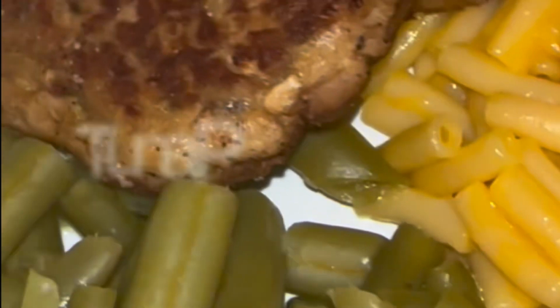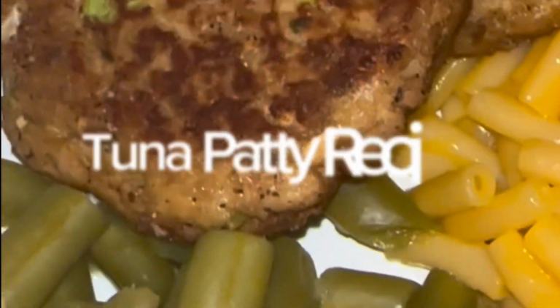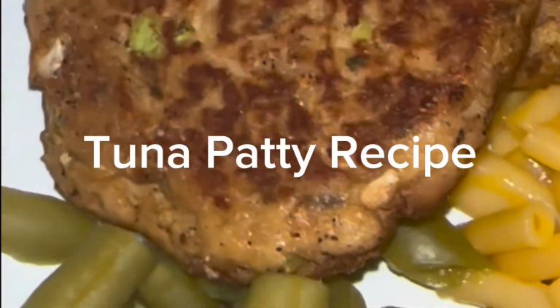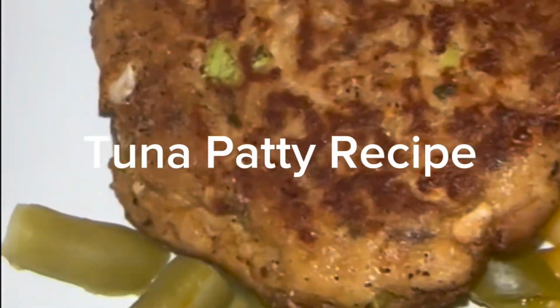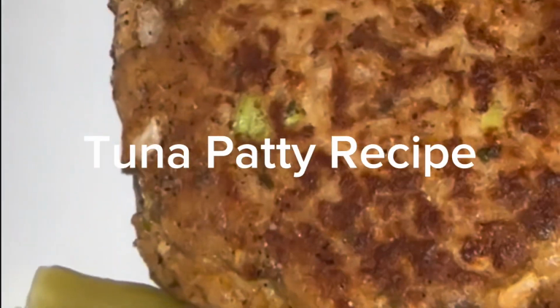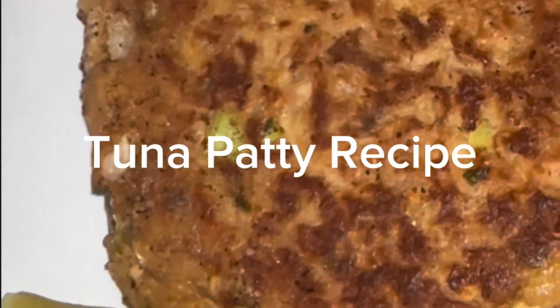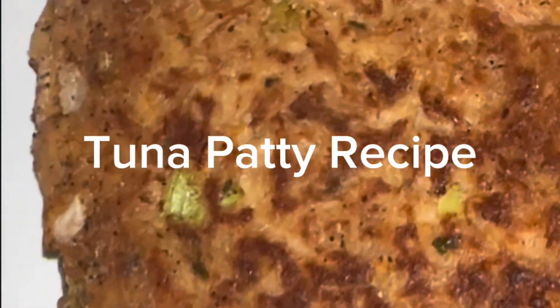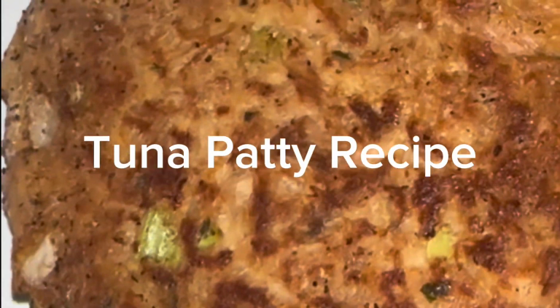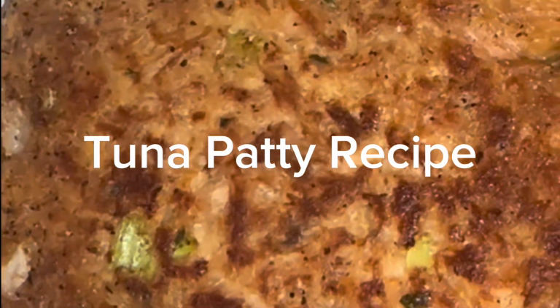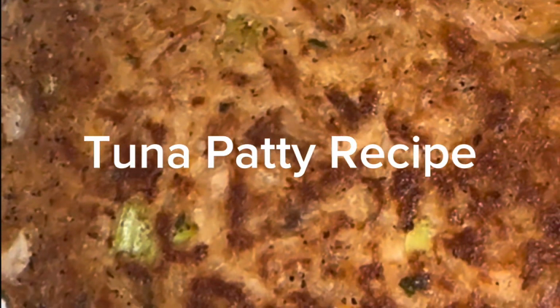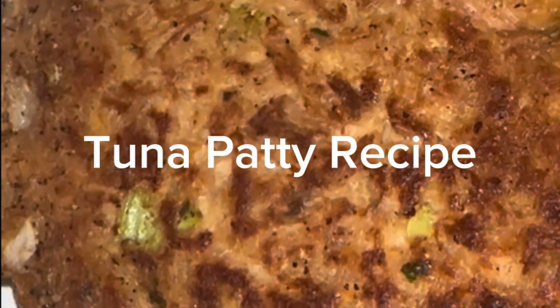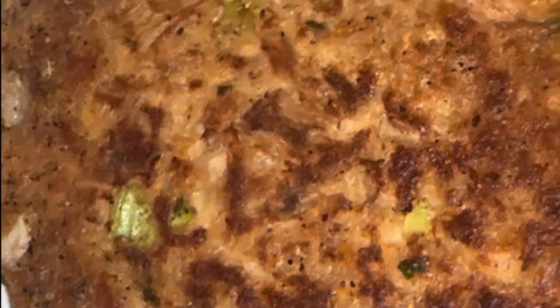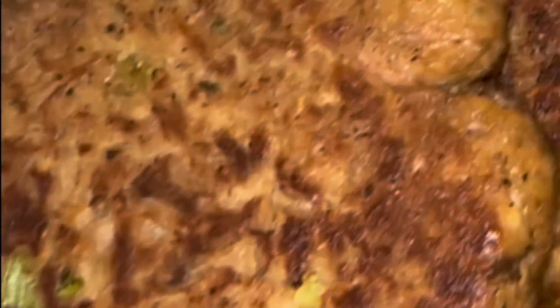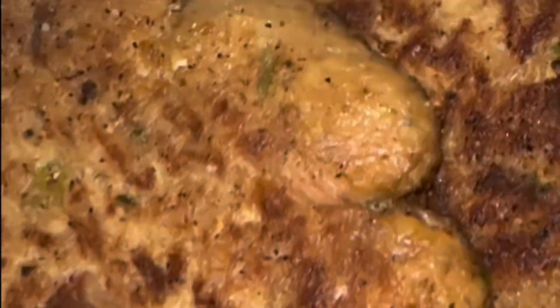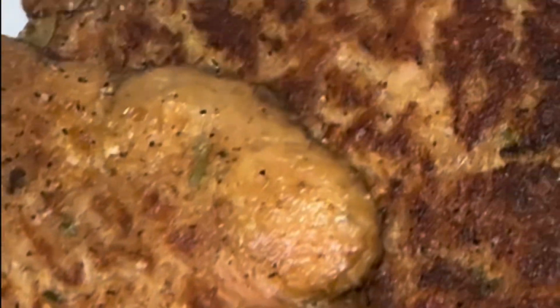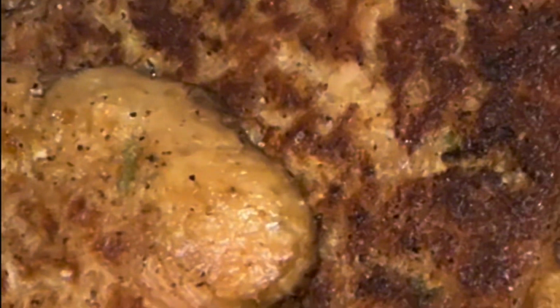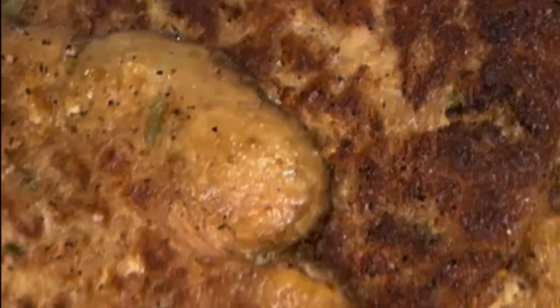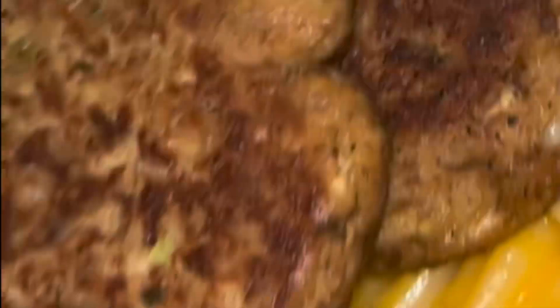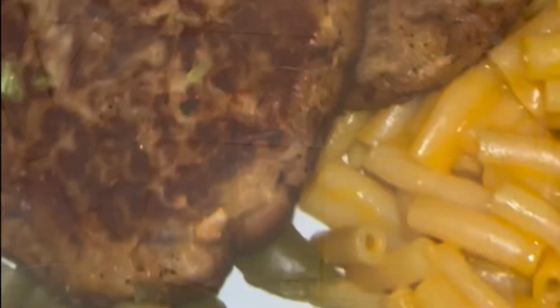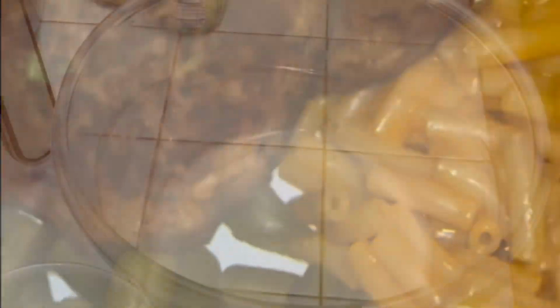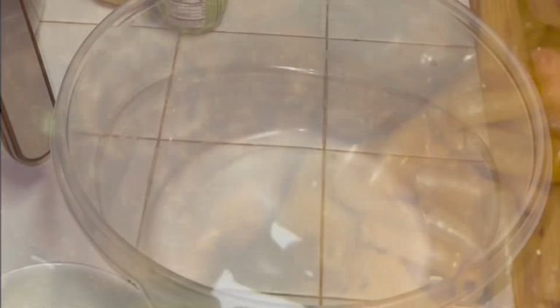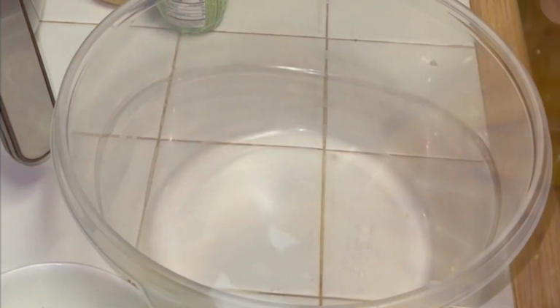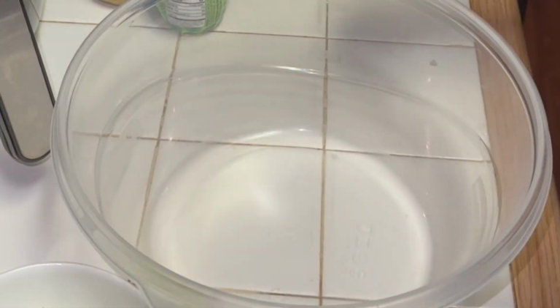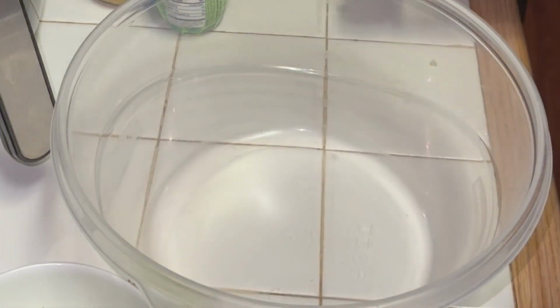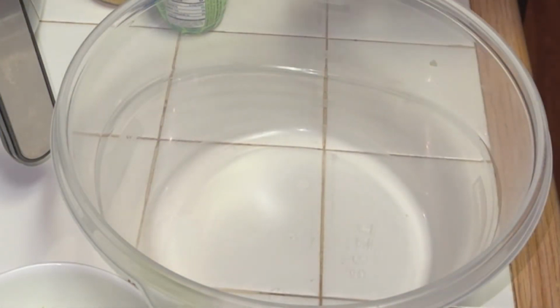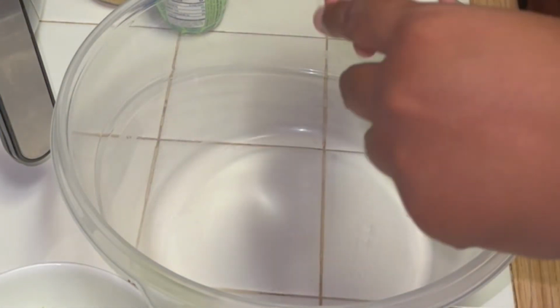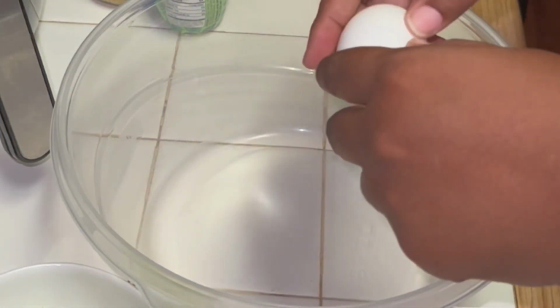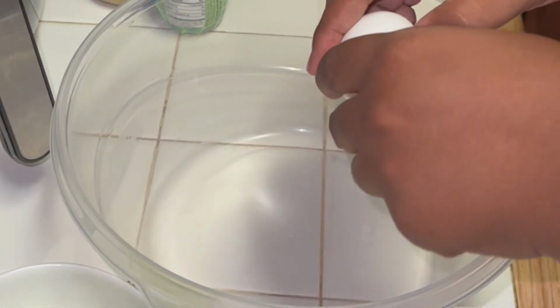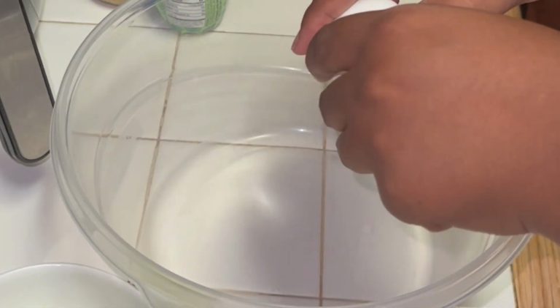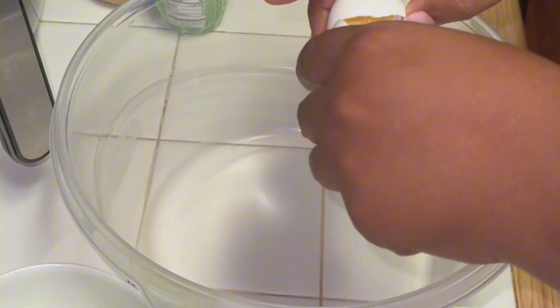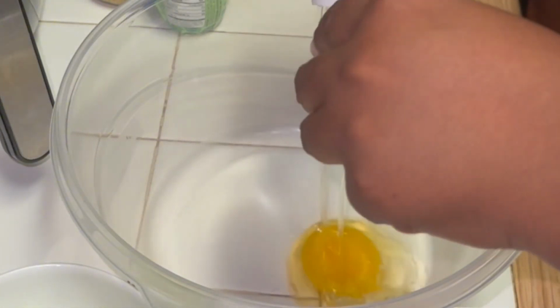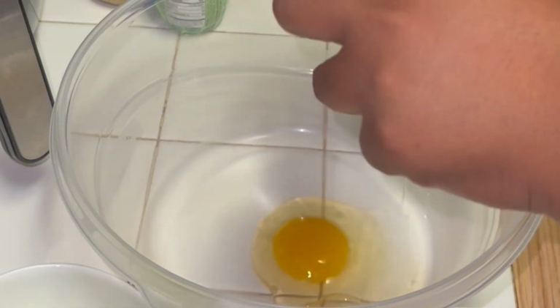Do you want to know how to make delicious, scrumdillium-shus tuna patties? Alright, it's very simple.